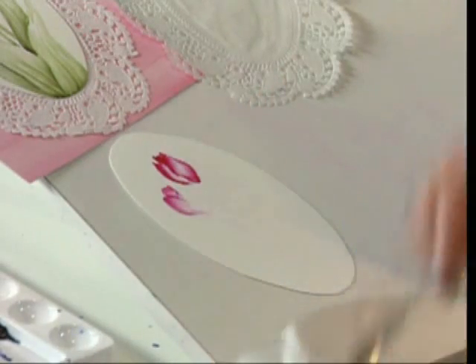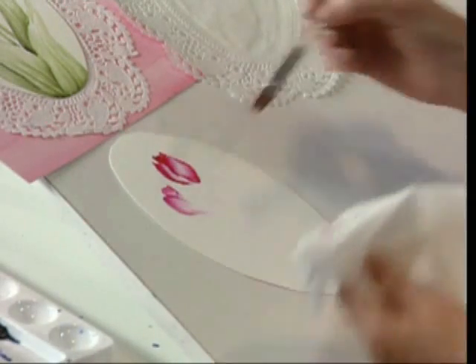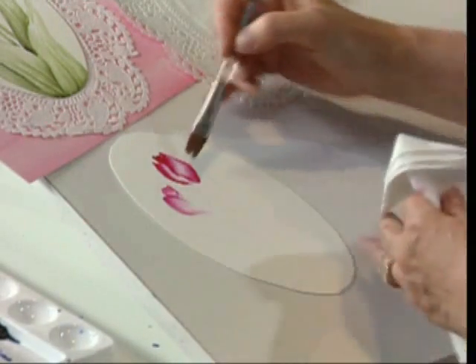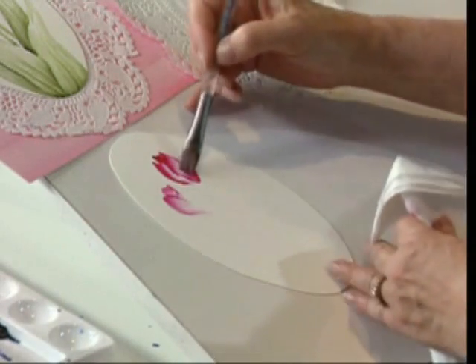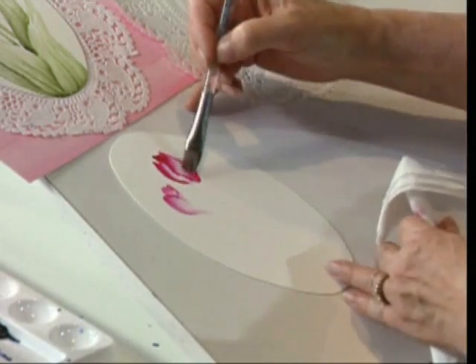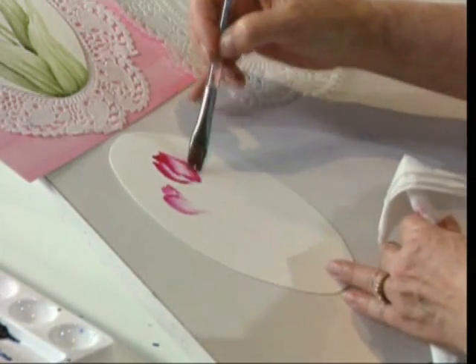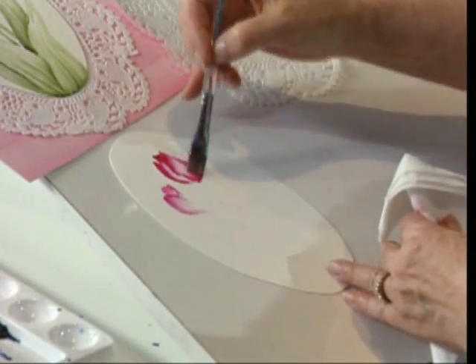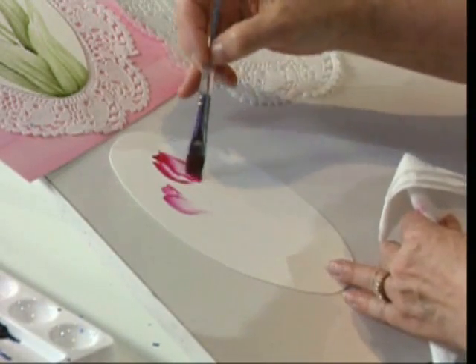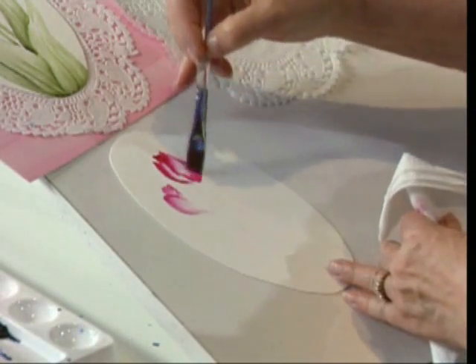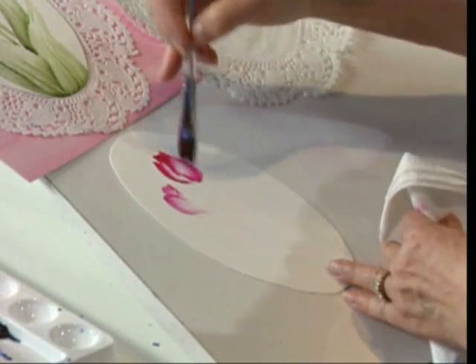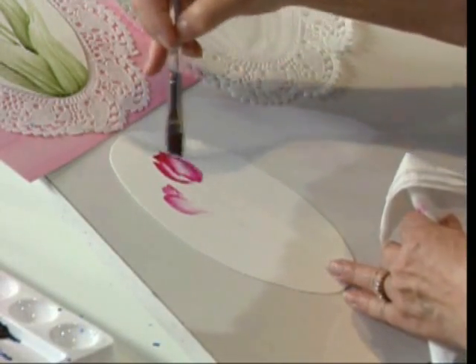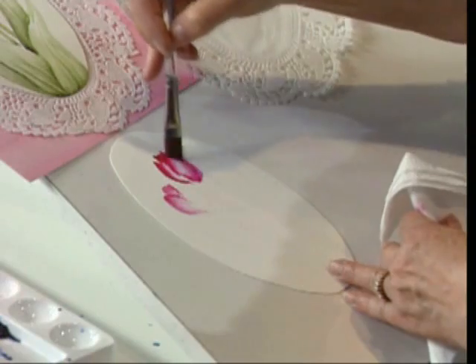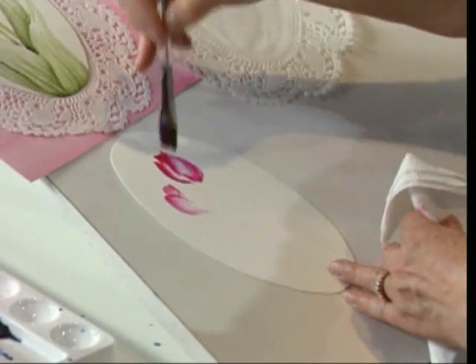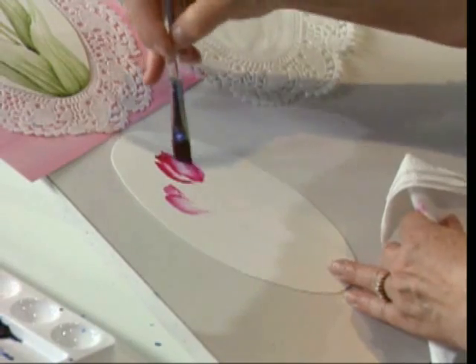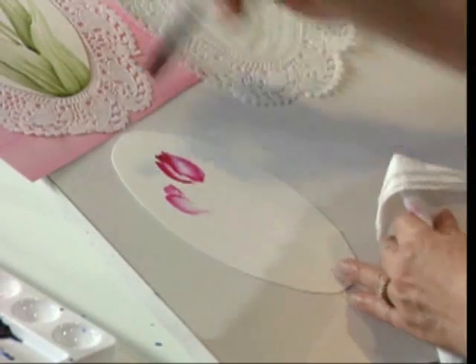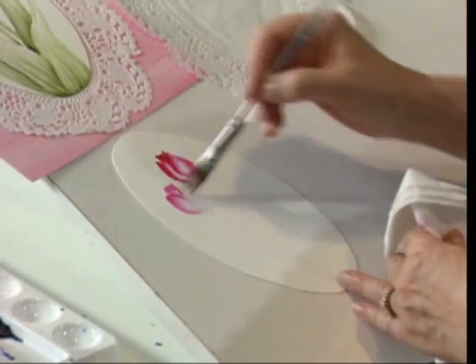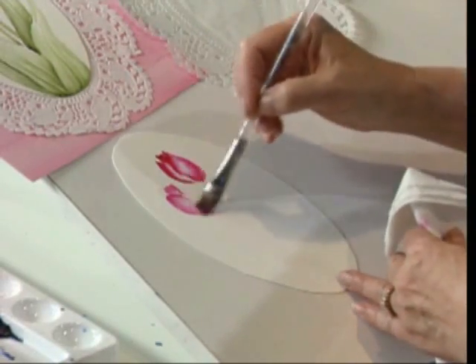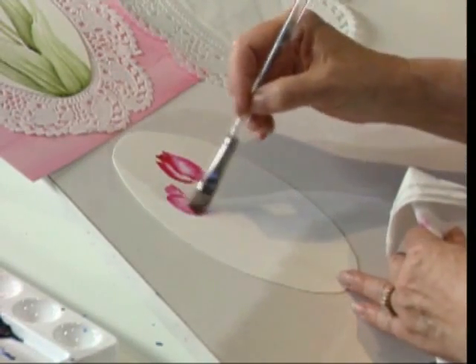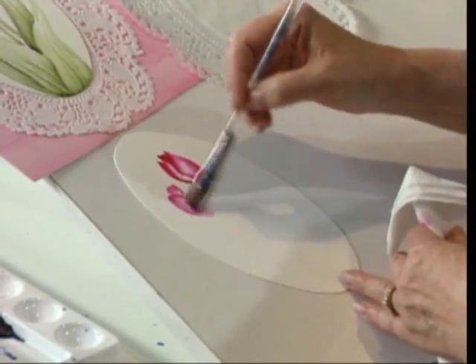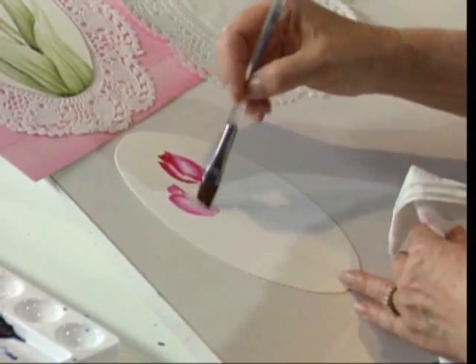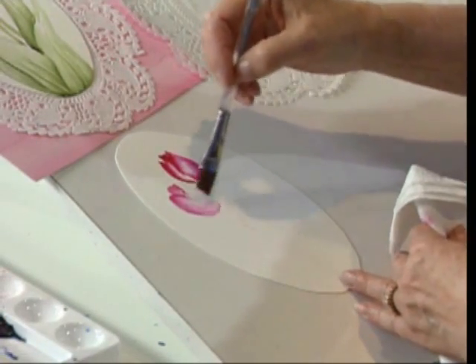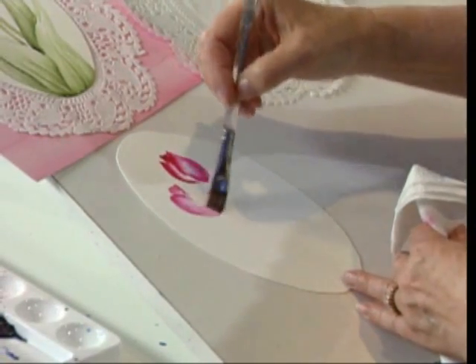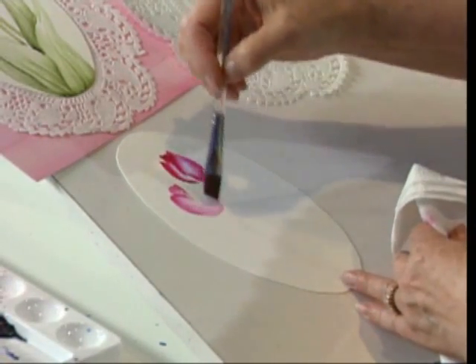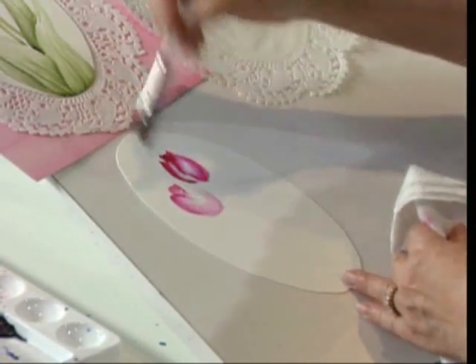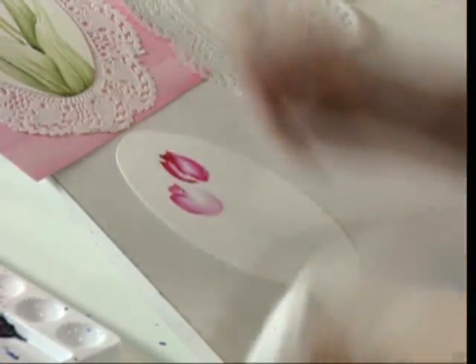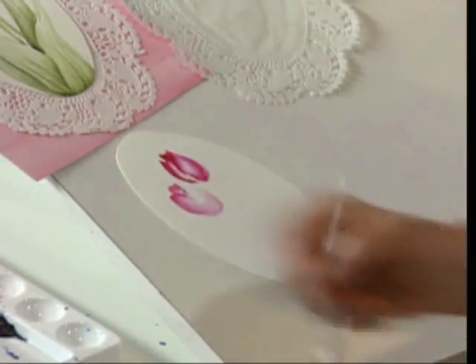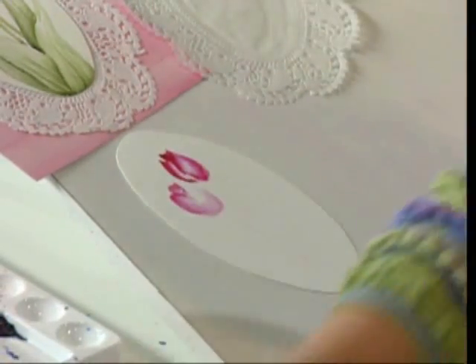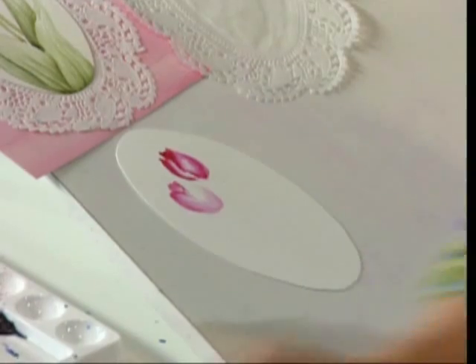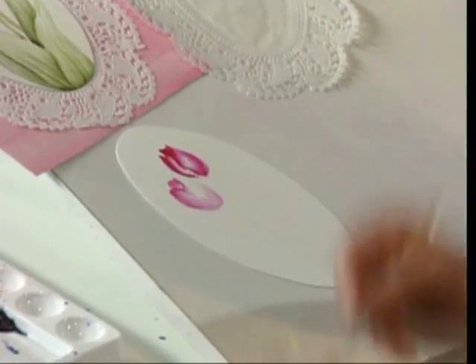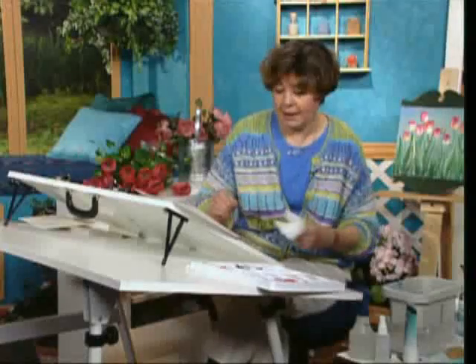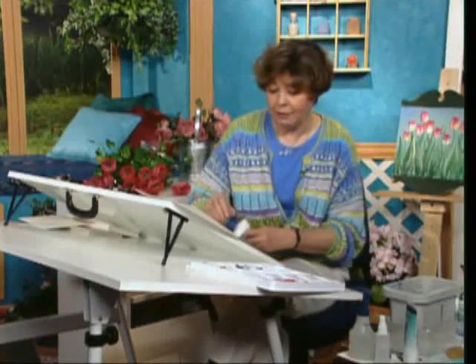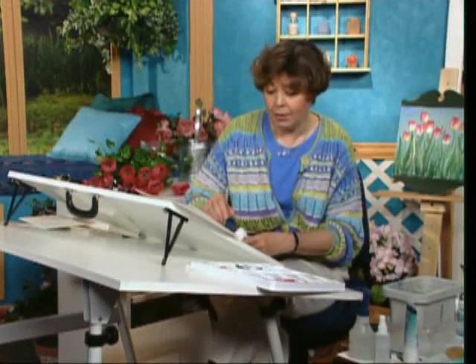If I get more color on it than I want, I can lift it back, come right on through here, pull that card around. You can see how easy it is to make these flowers.